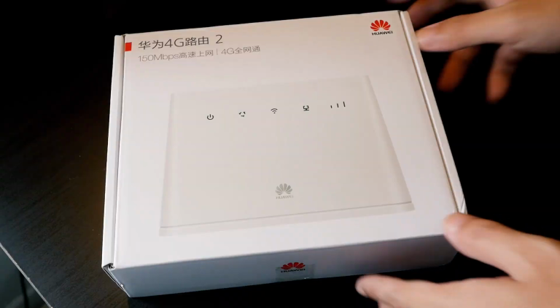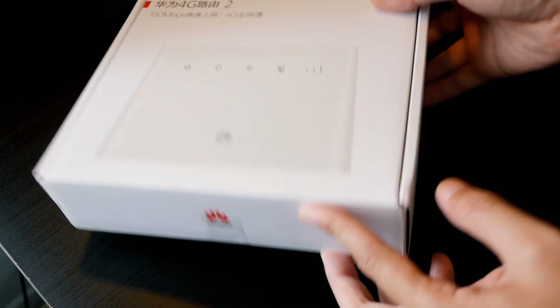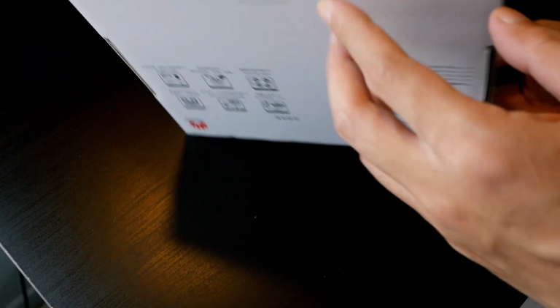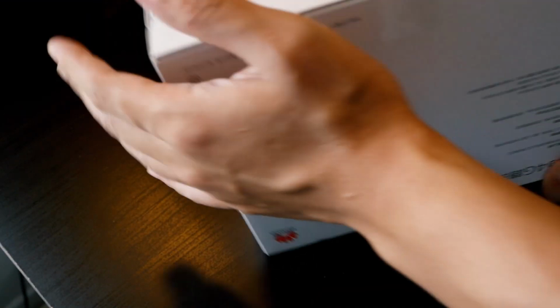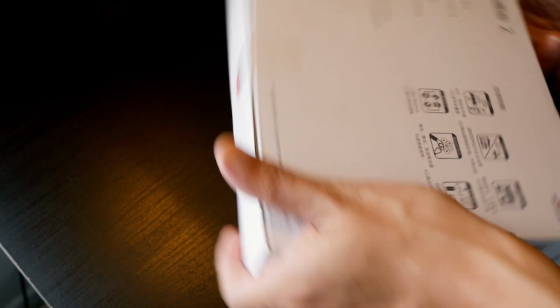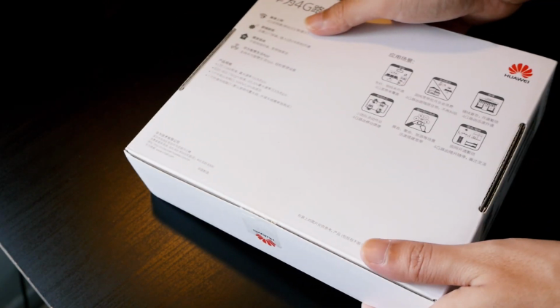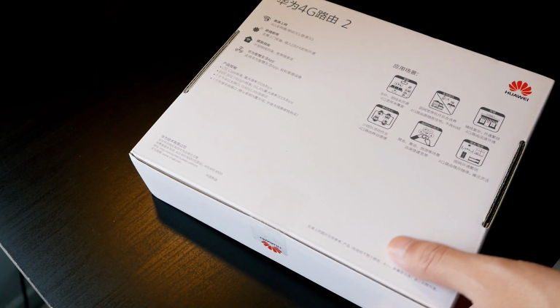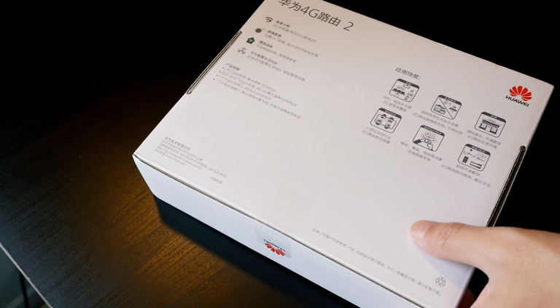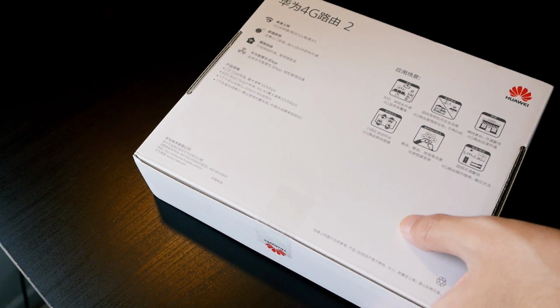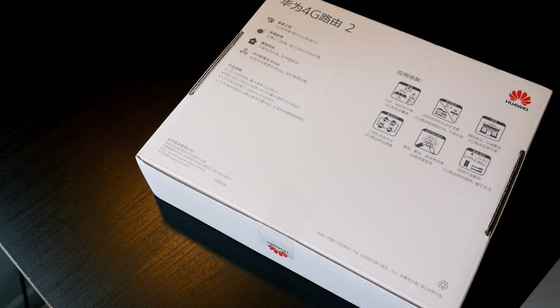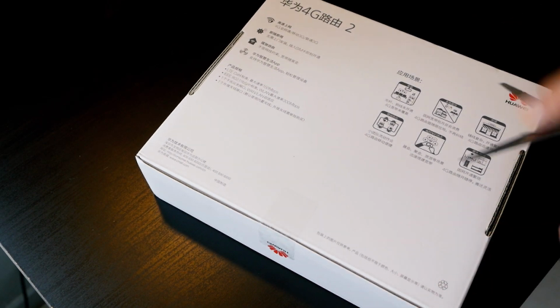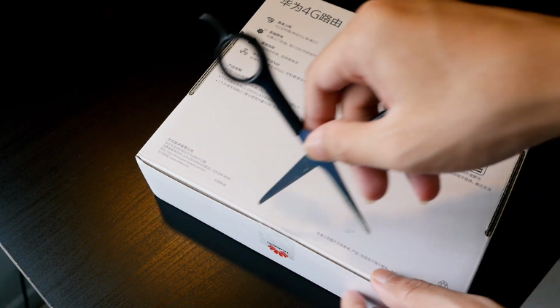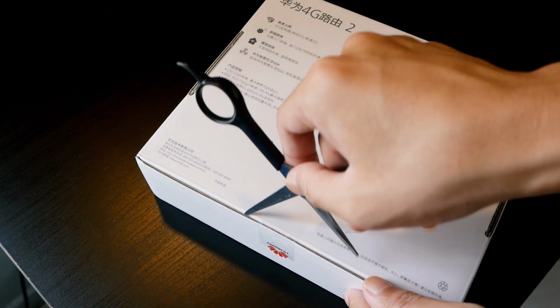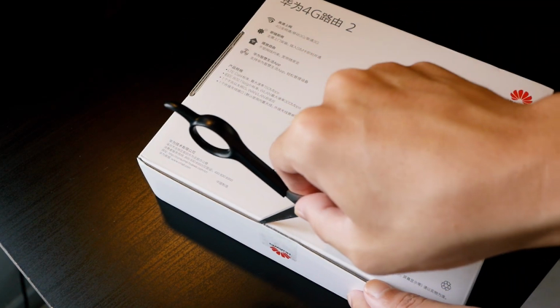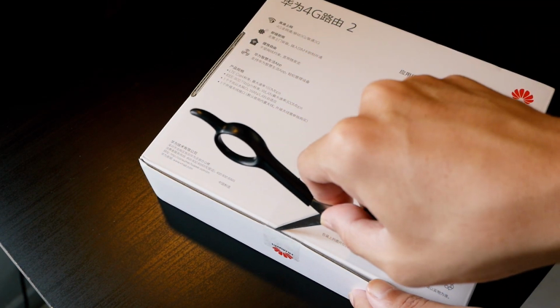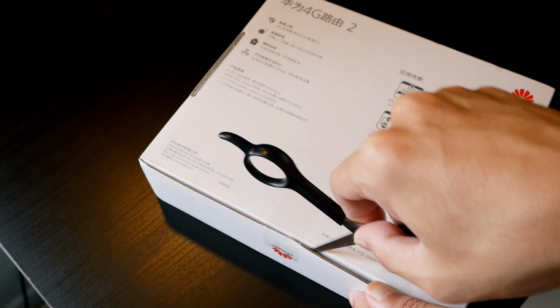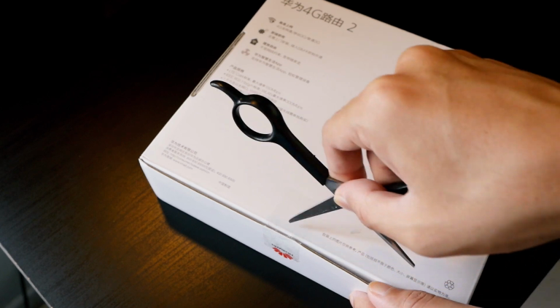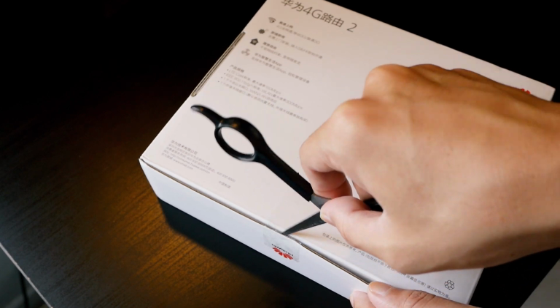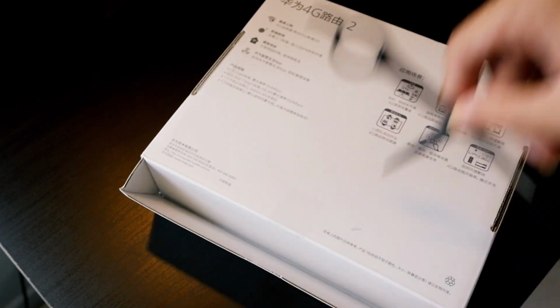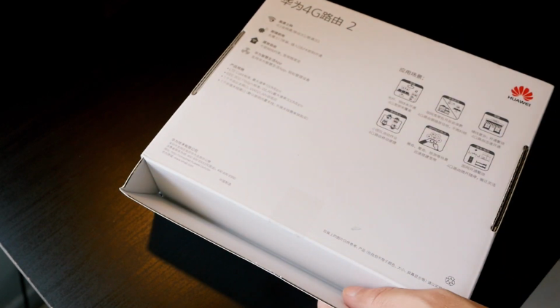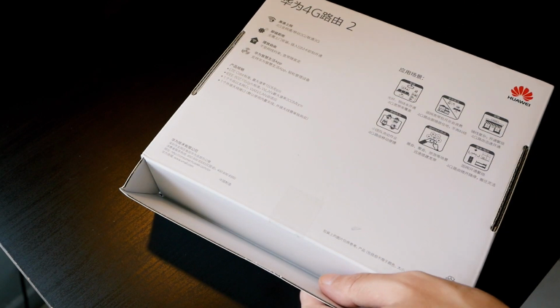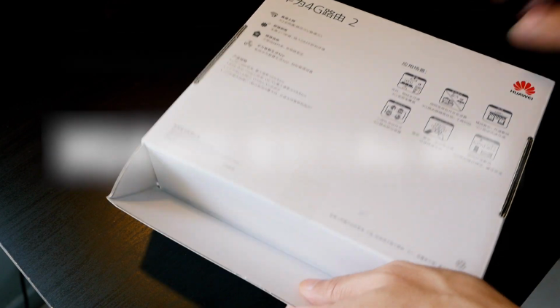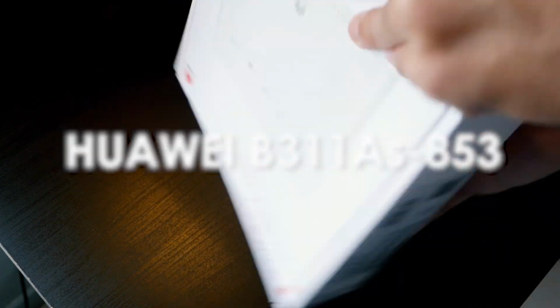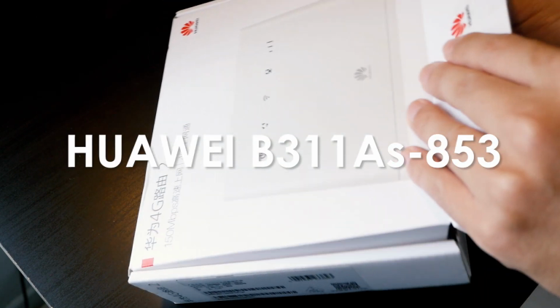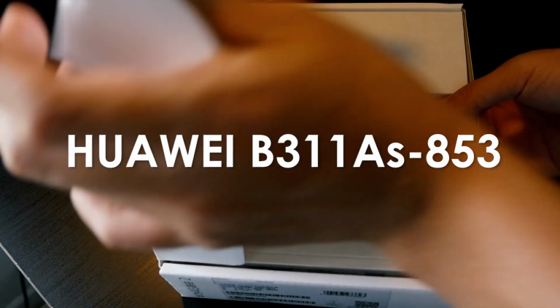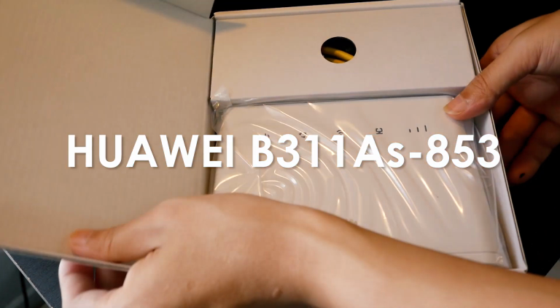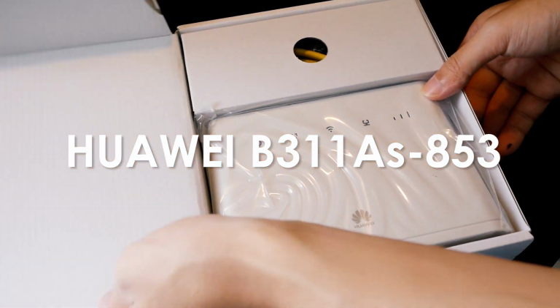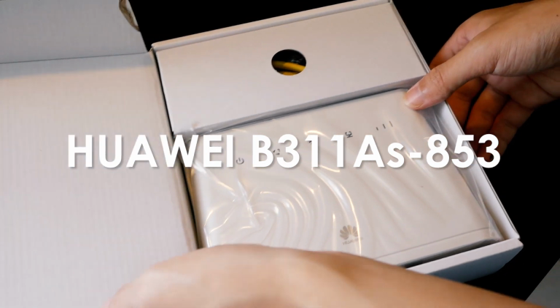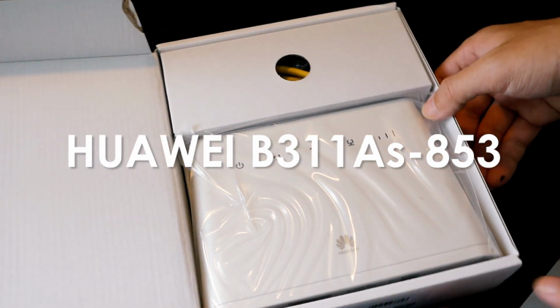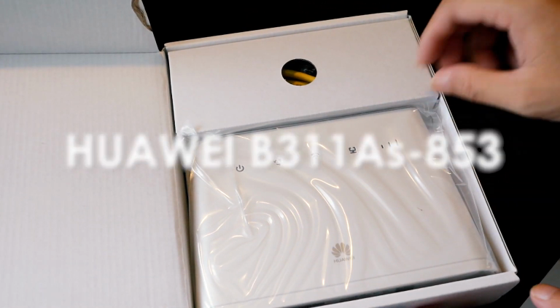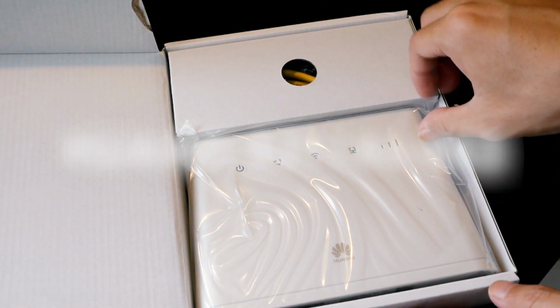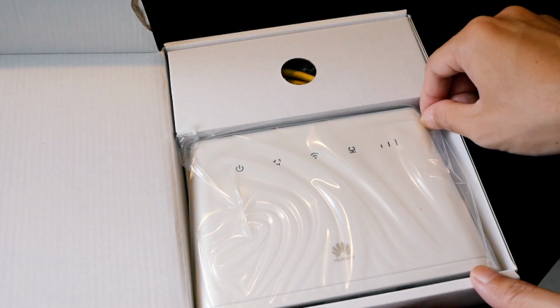Hello everyone and welcome to Vantage Corner. In today's video, we are going to unbox the Huawei 4G router model B111-ASA53. So let's see what is inside the box.